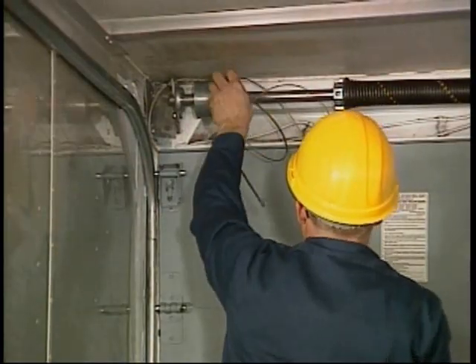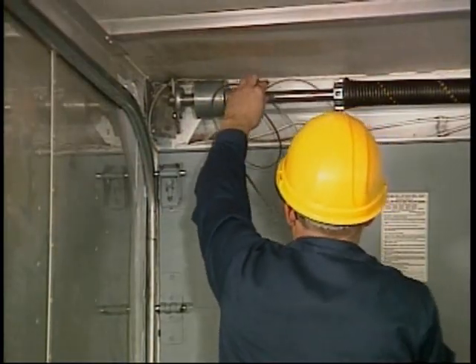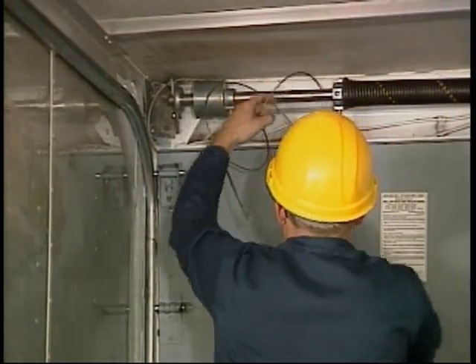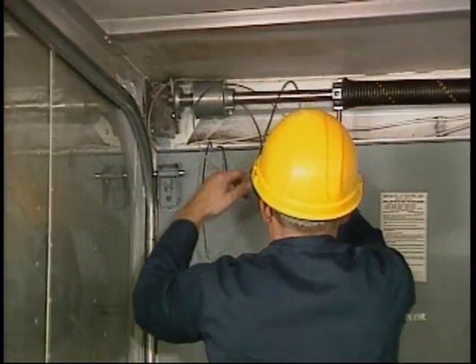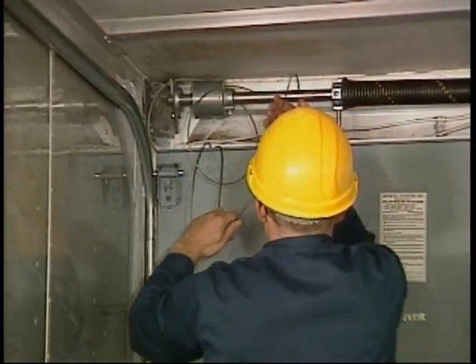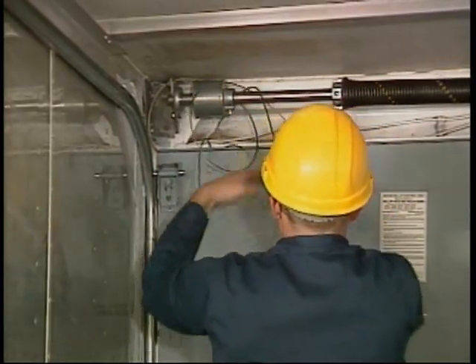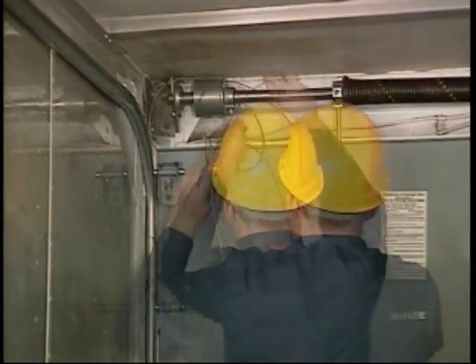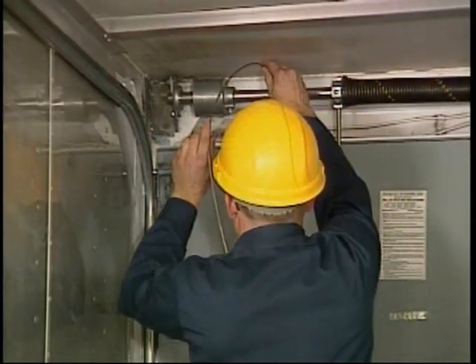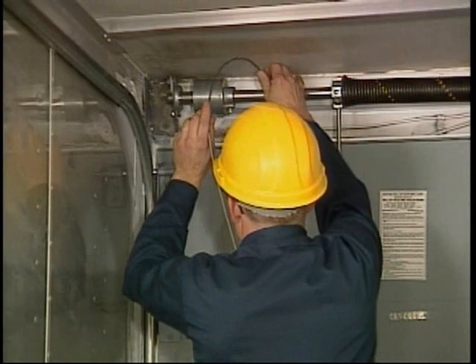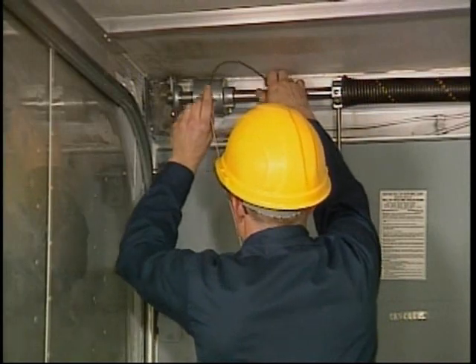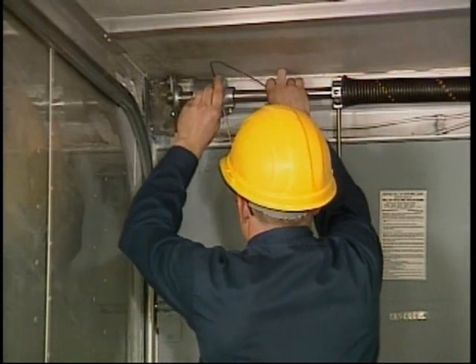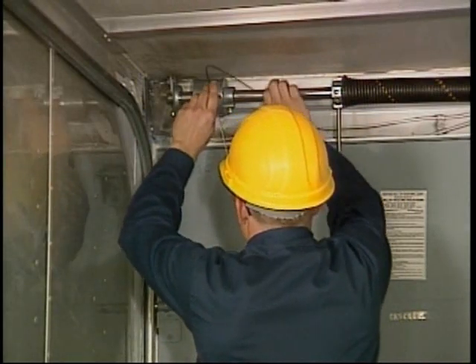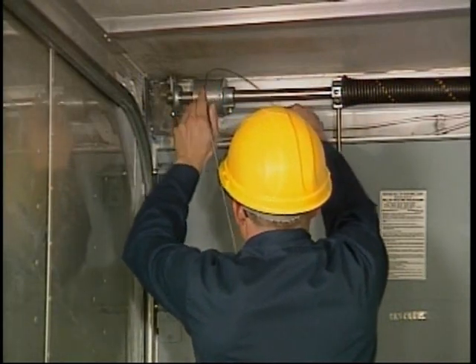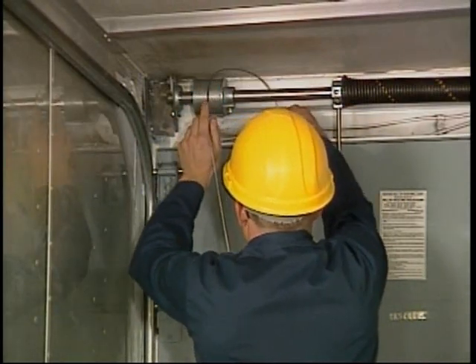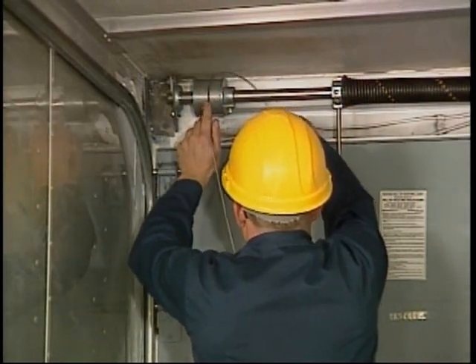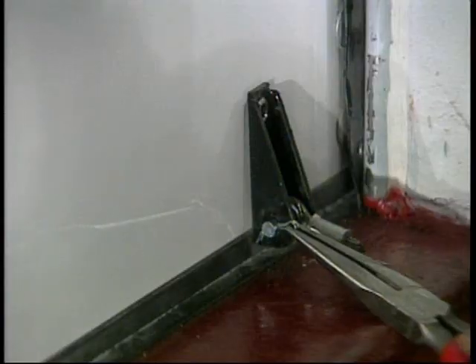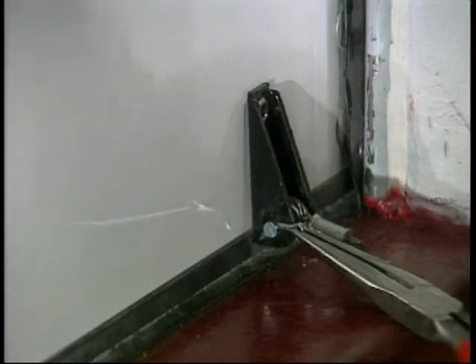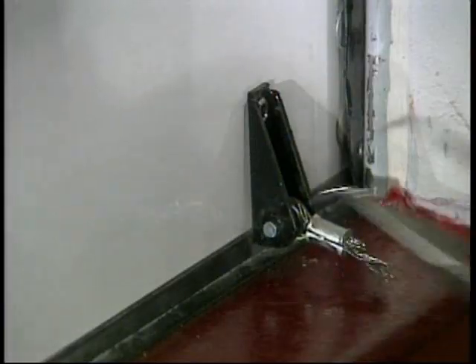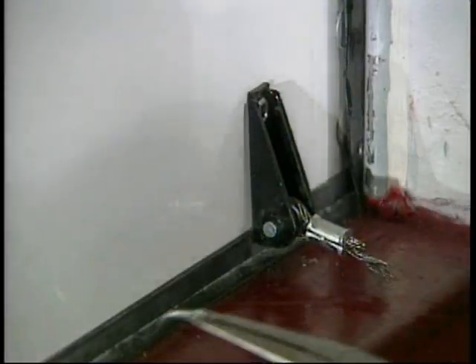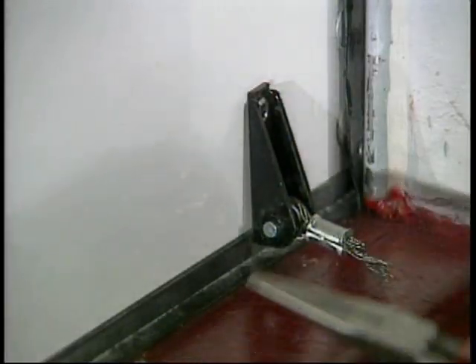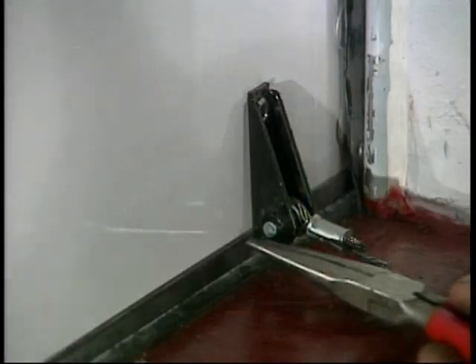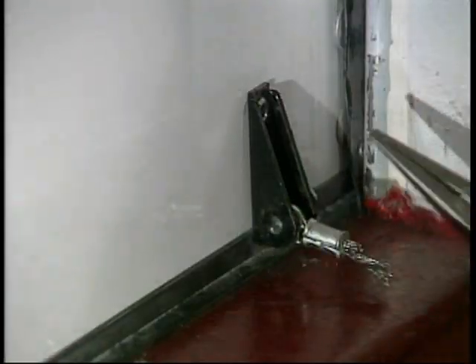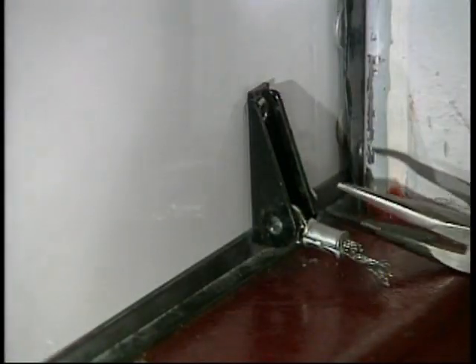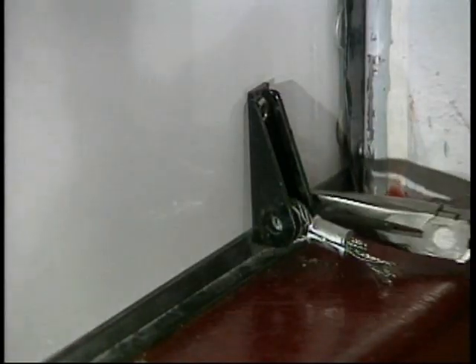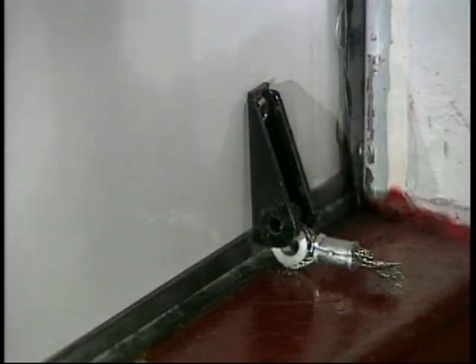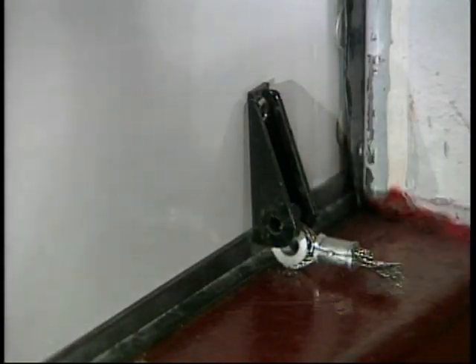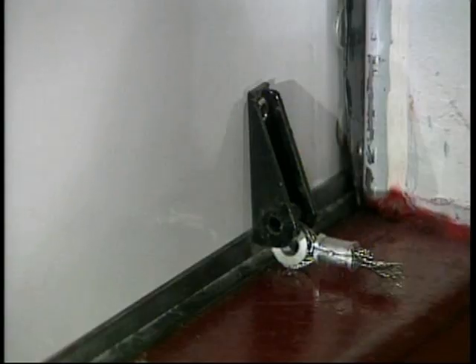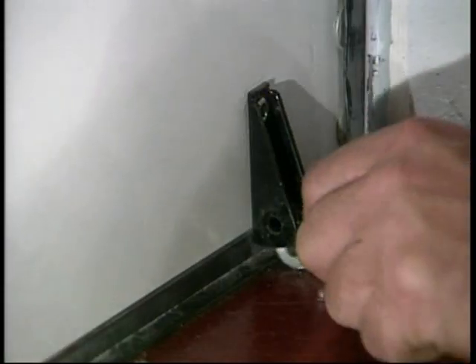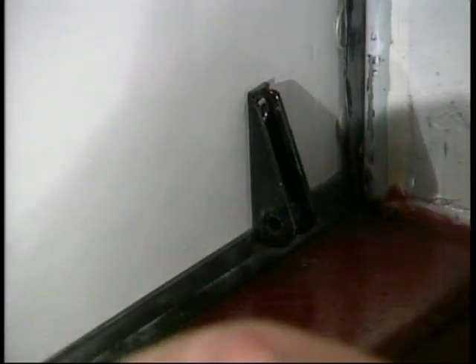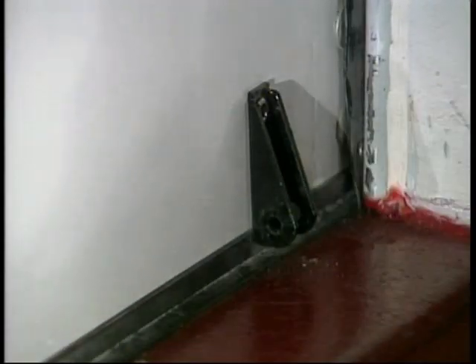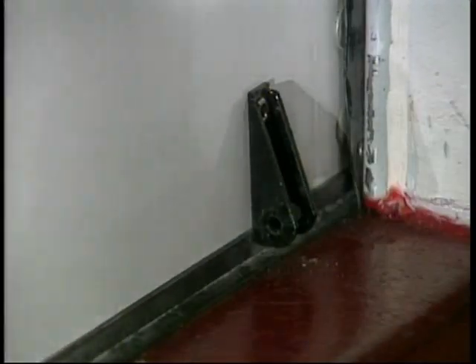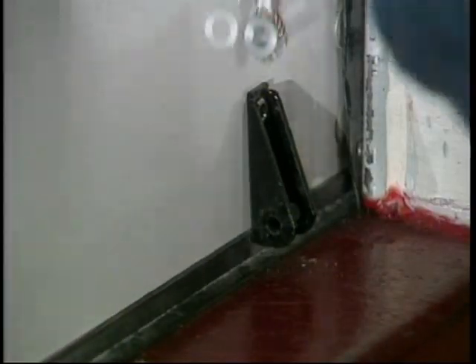Remove the old cable and lower the new cable between the door and header. Attach the cable eye to the cable anchor bracket with a clevis and cotter pin.